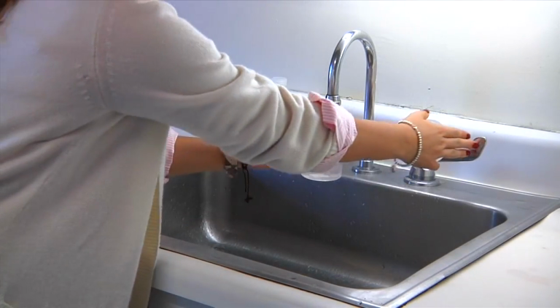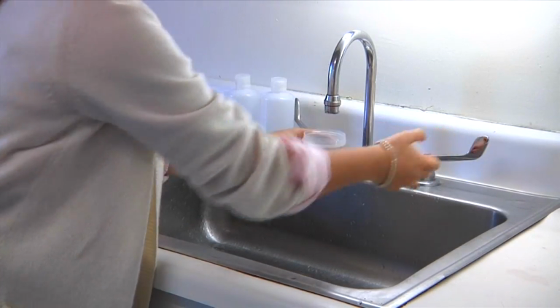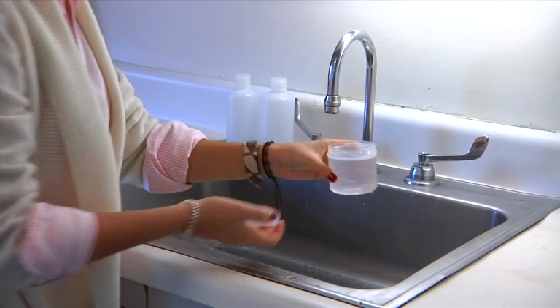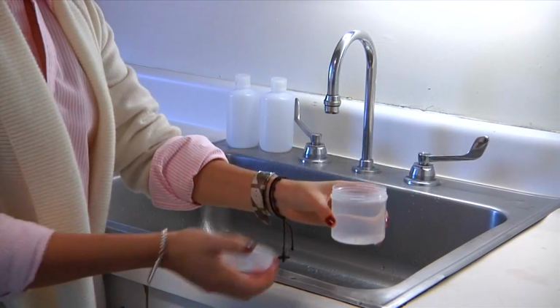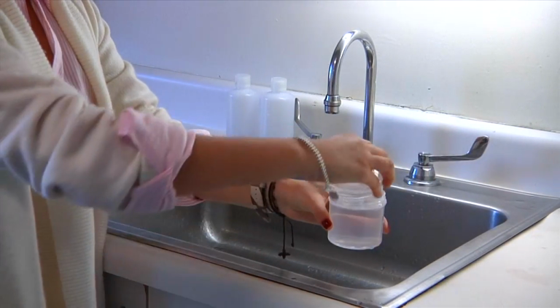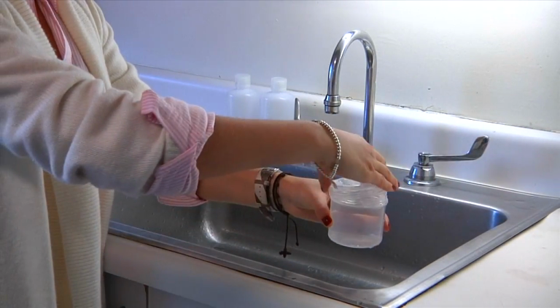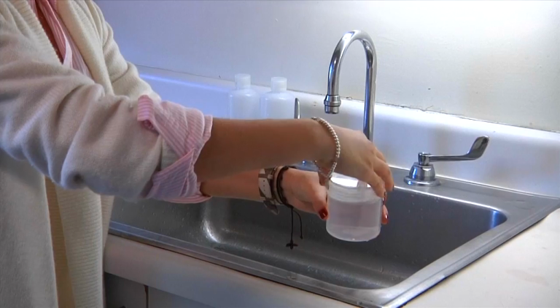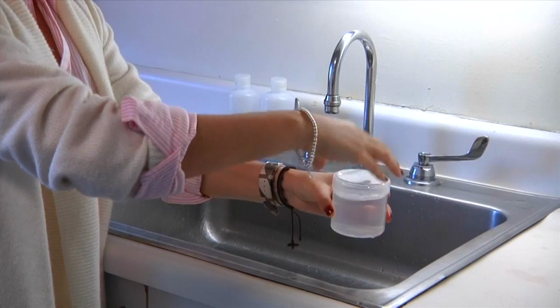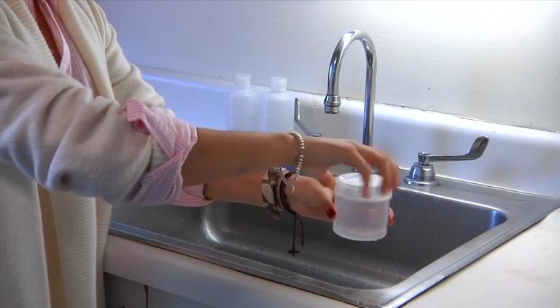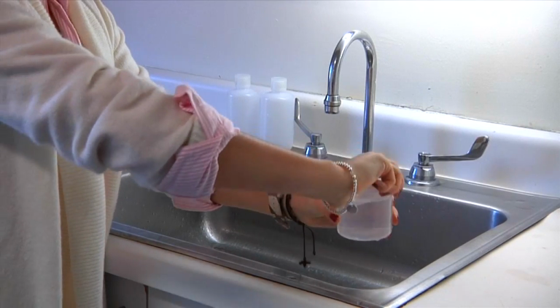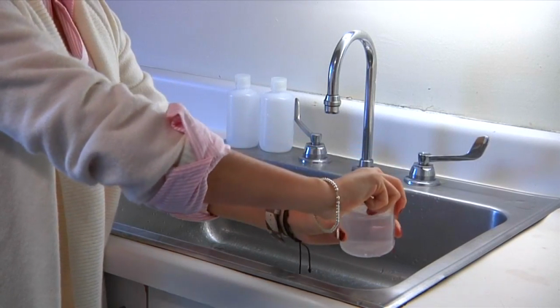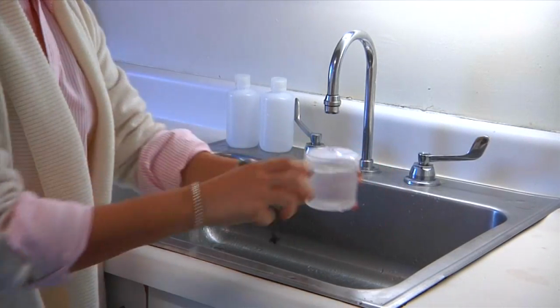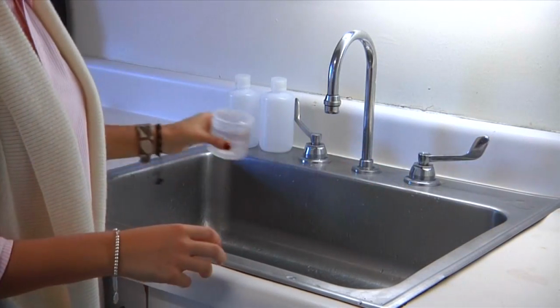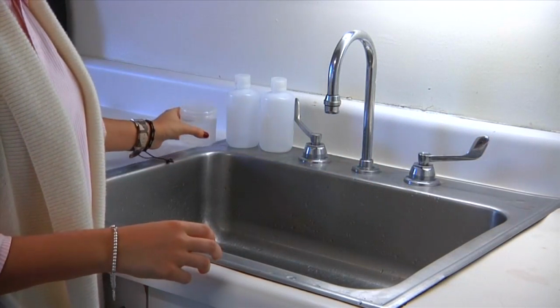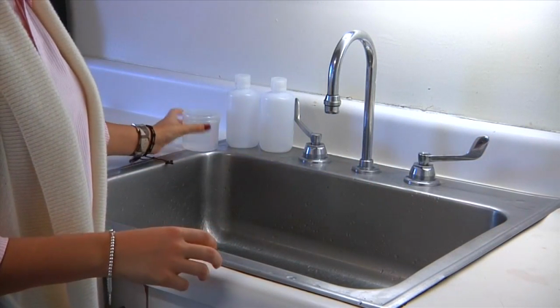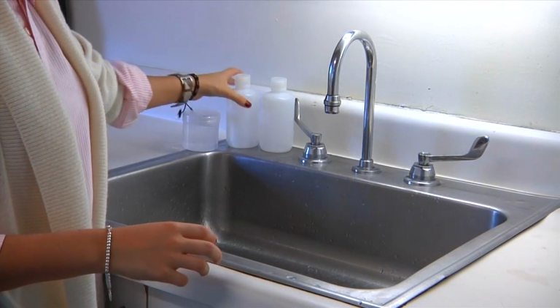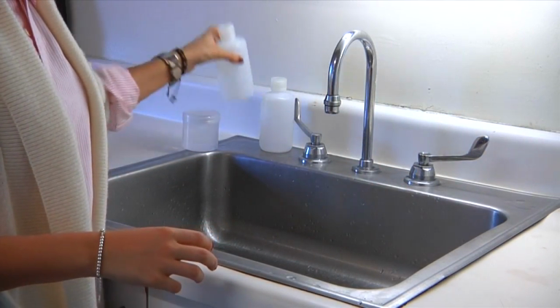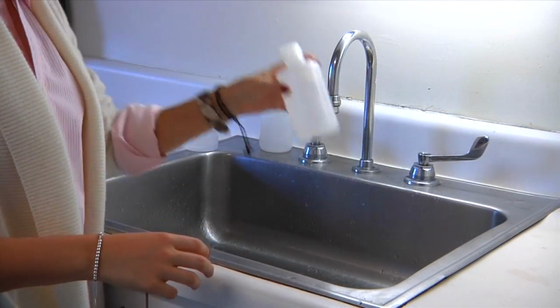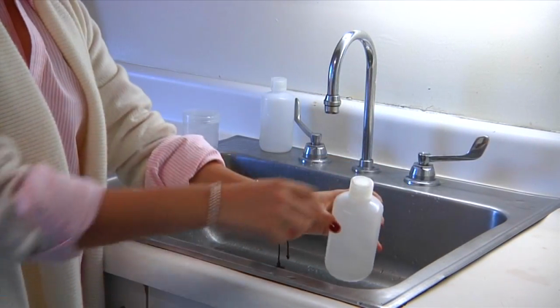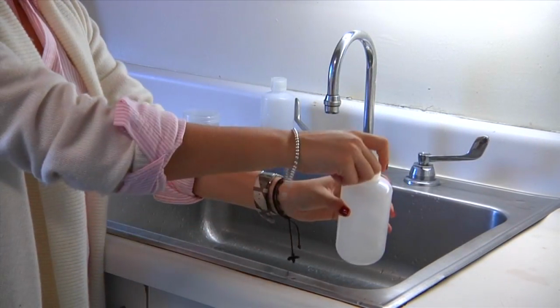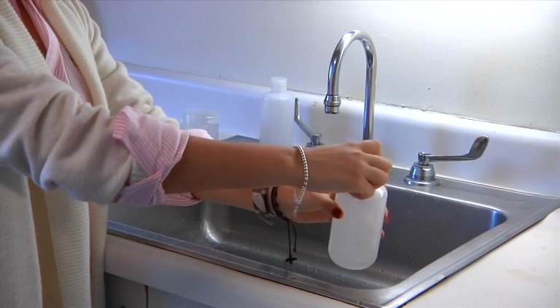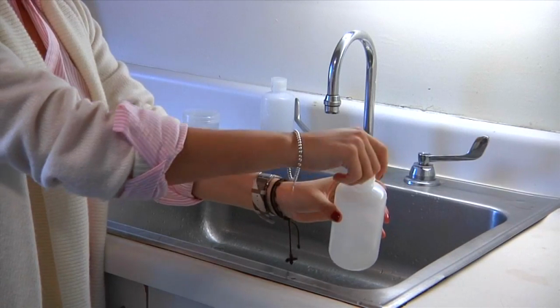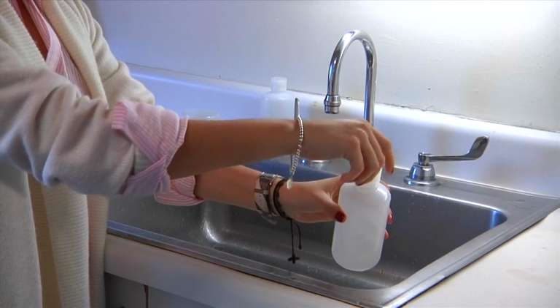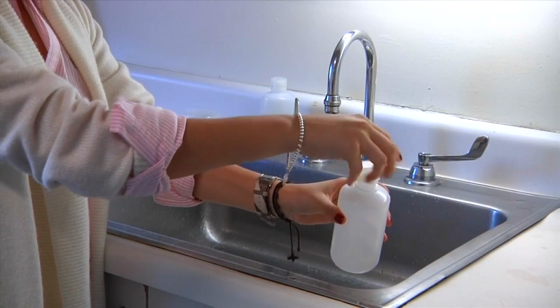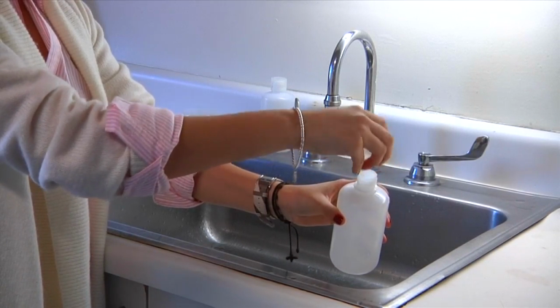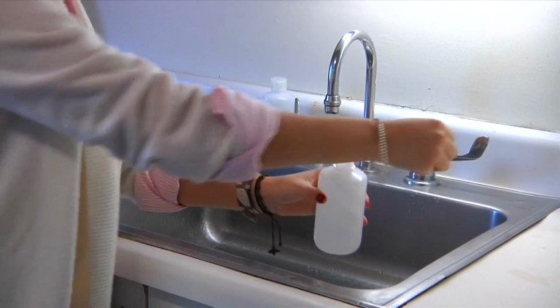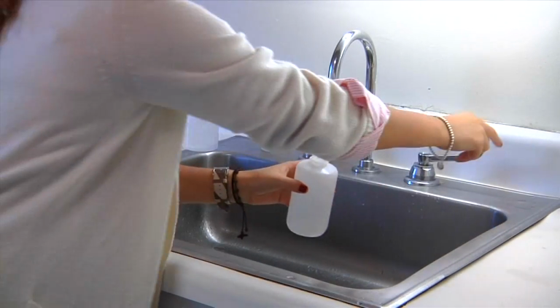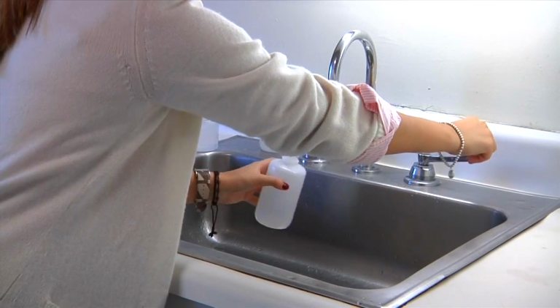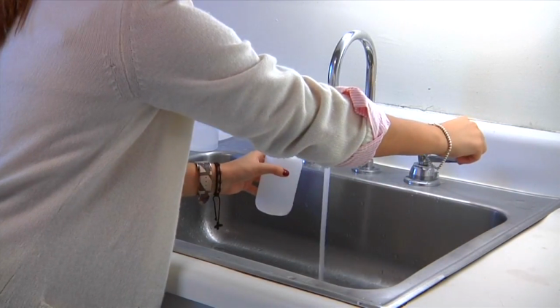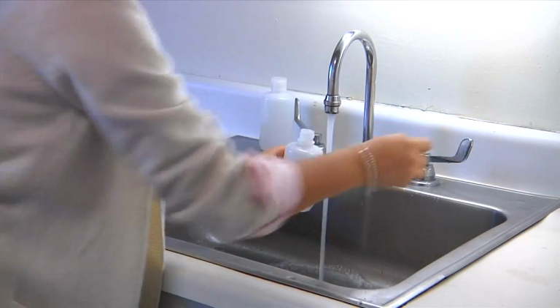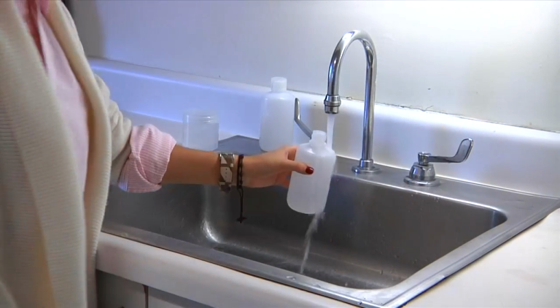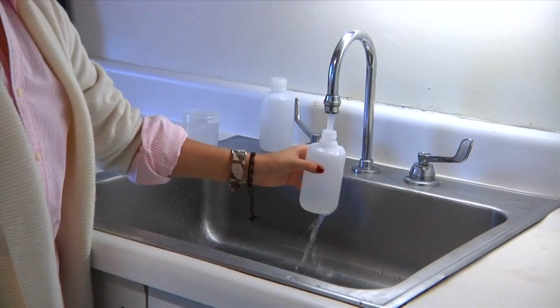It's important to run the cold water for 10 minutes before filling the sample bottles, so that any stale water in the plumbing will be flushed out. Fill the sample to the appropriate level, and then bring it to the nearest drop-off point specified by your testing company.